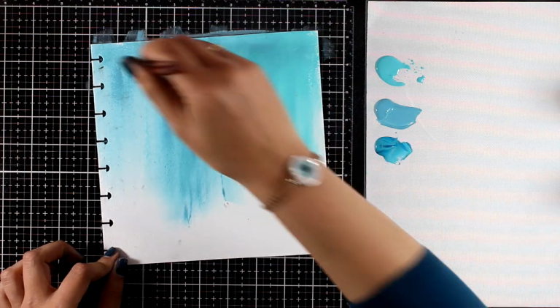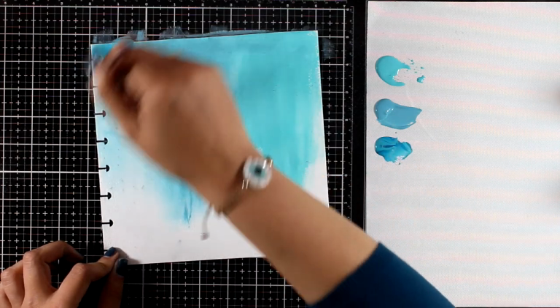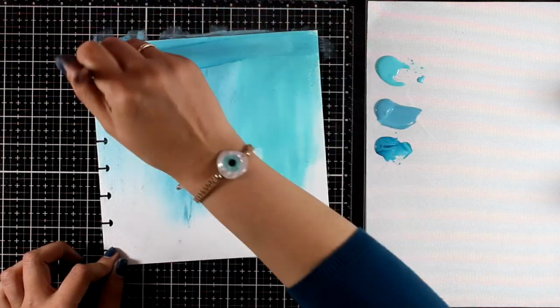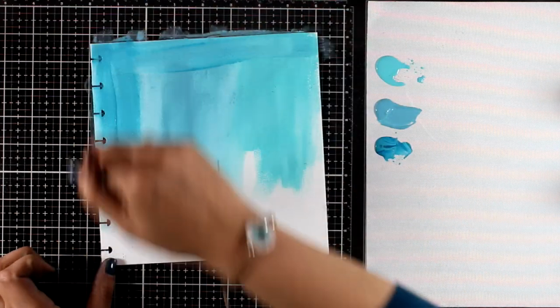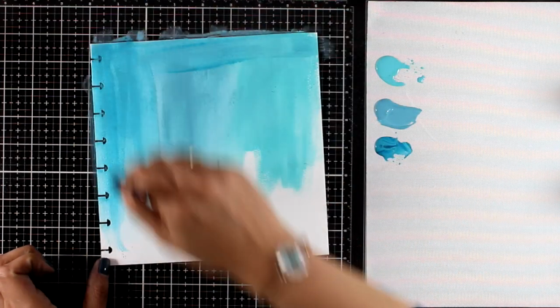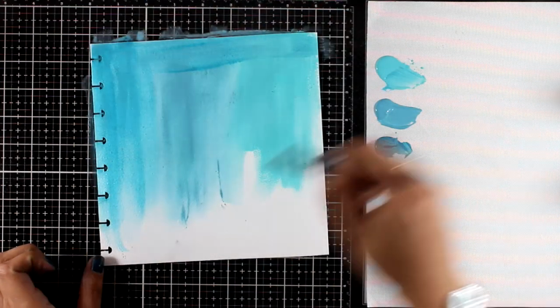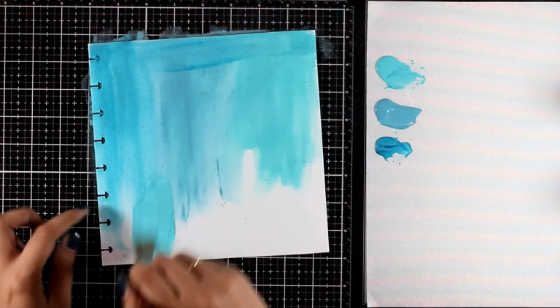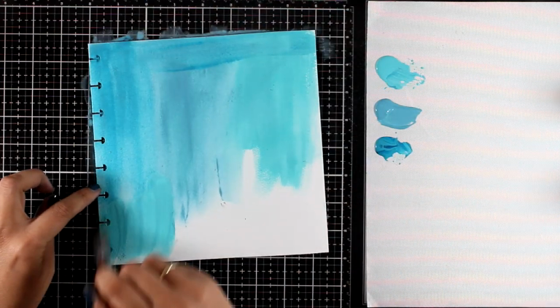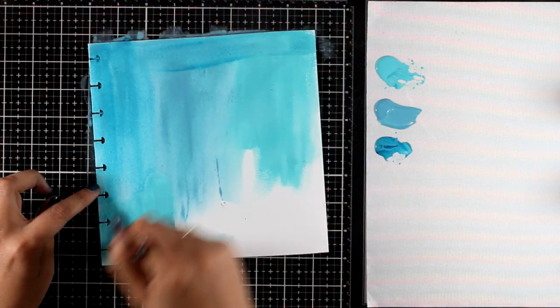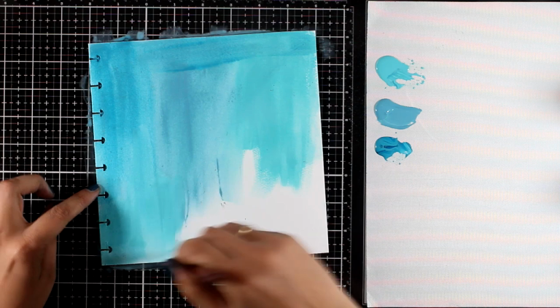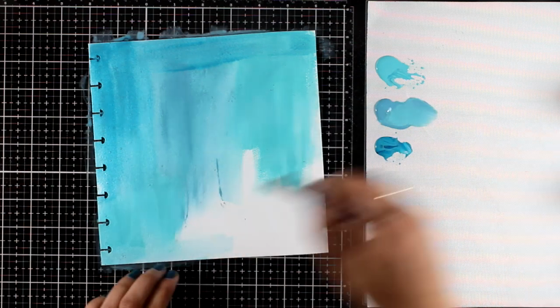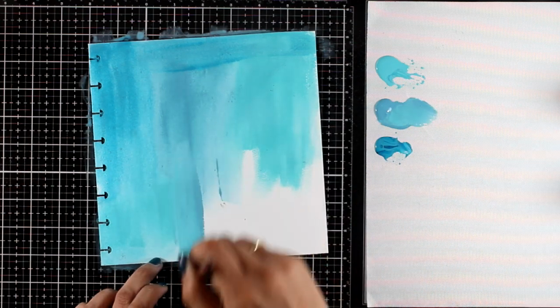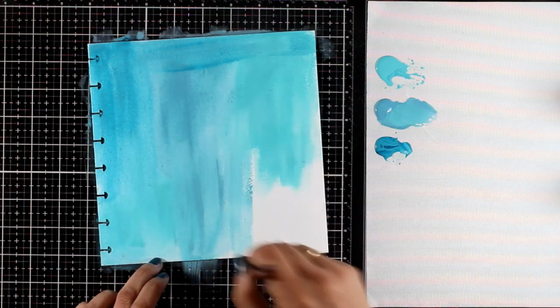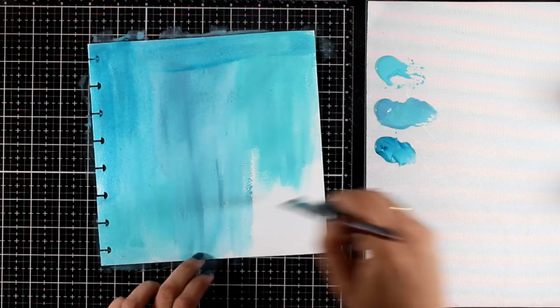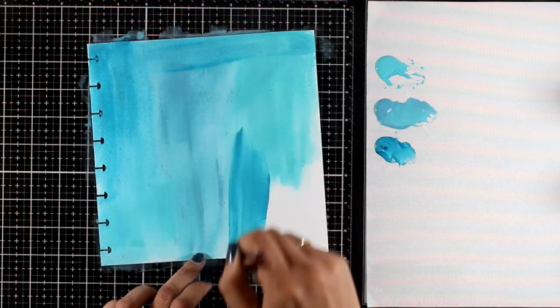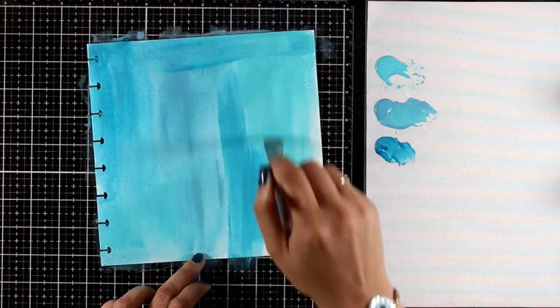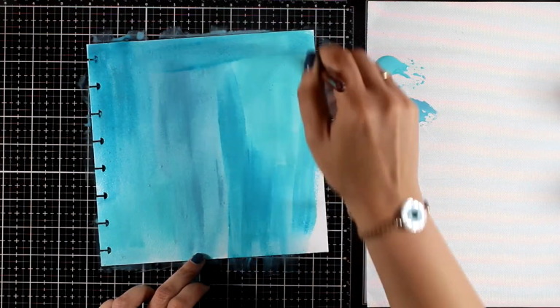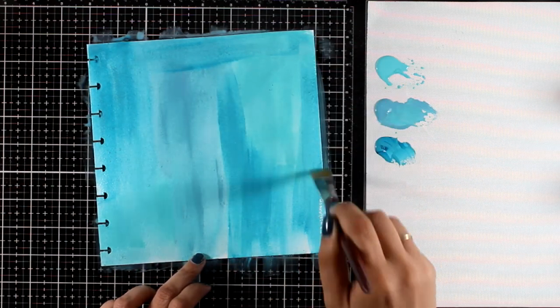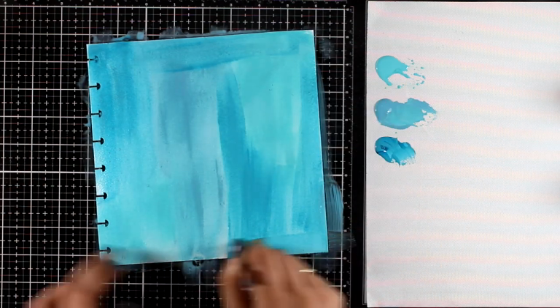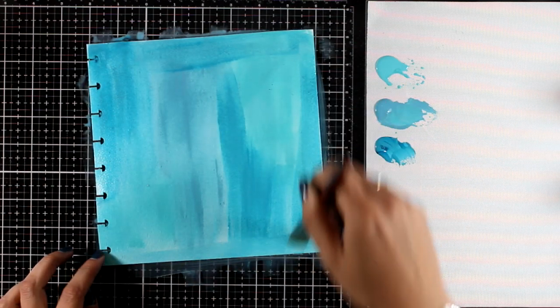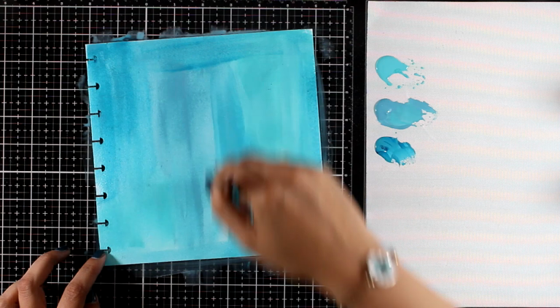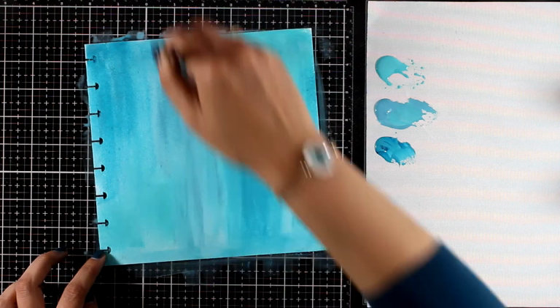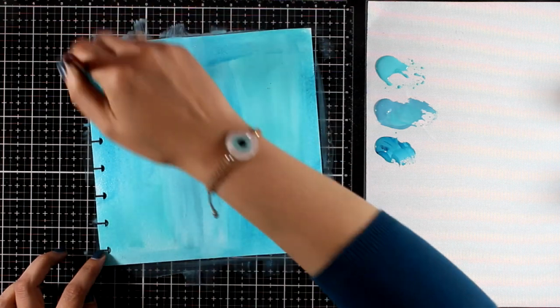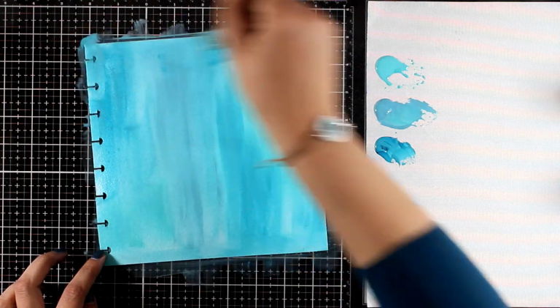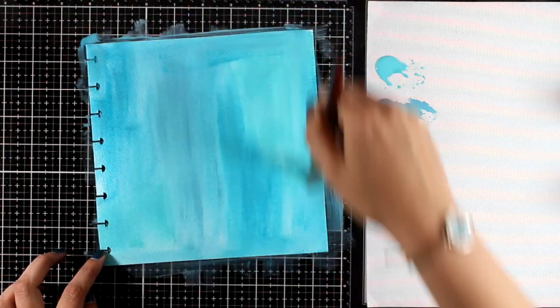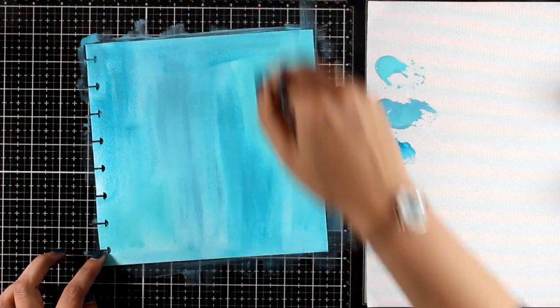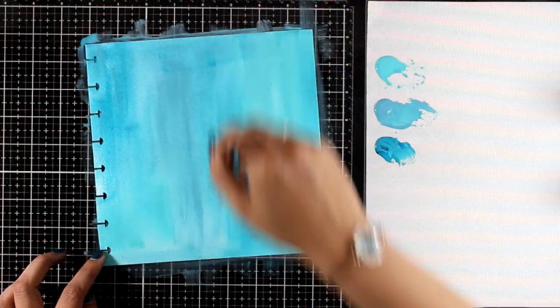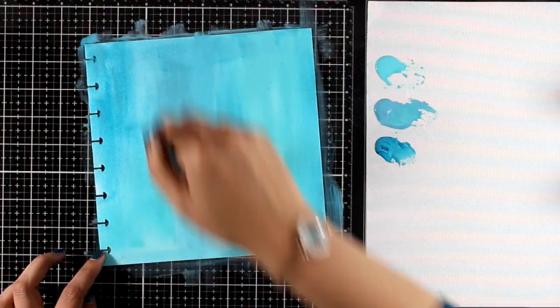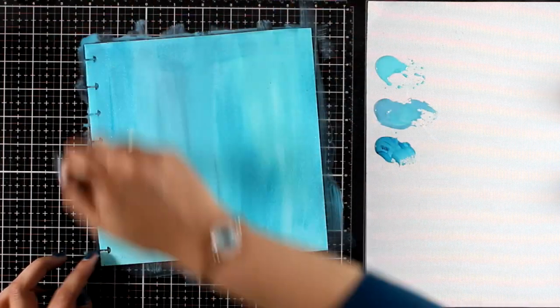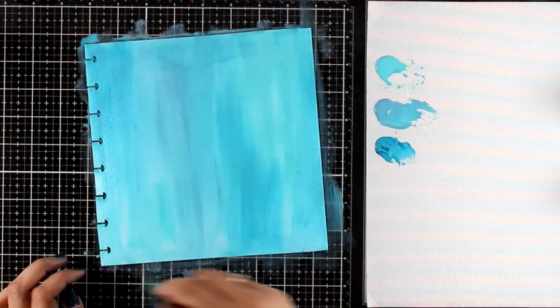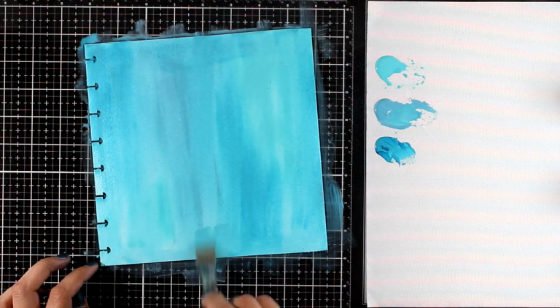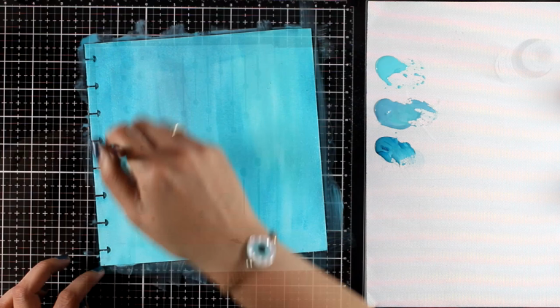This is going to help me quickly cover up everything every time I'm dipping my brush into a different color. This is a great technique which is going to give you a quick and easy background, but at the same time it's not going to be flat.